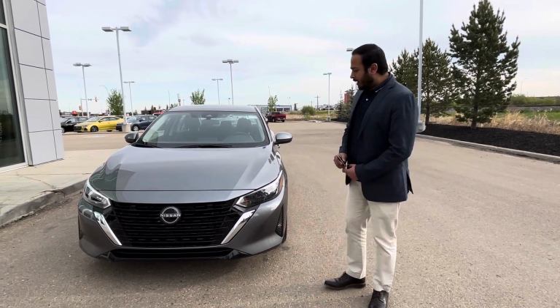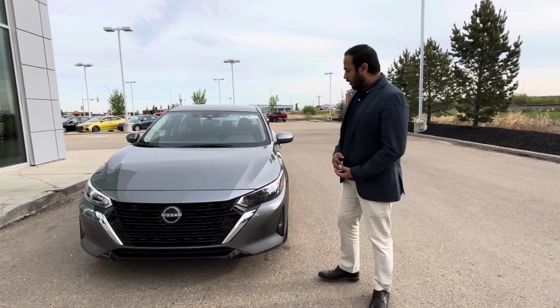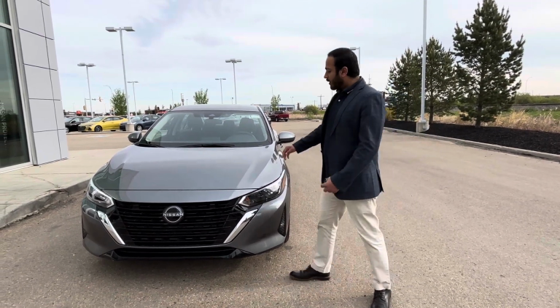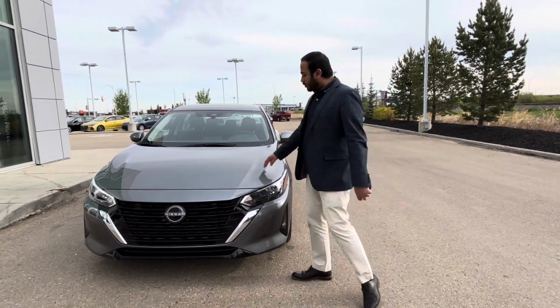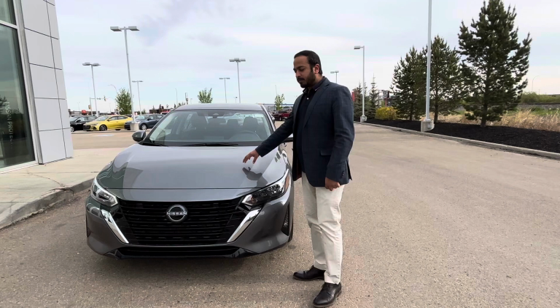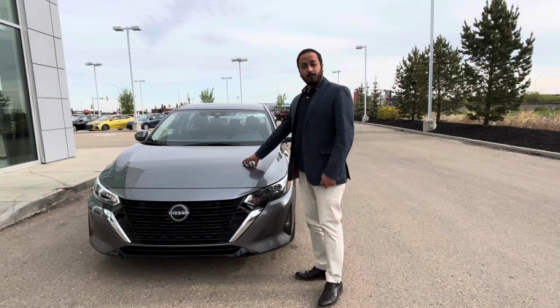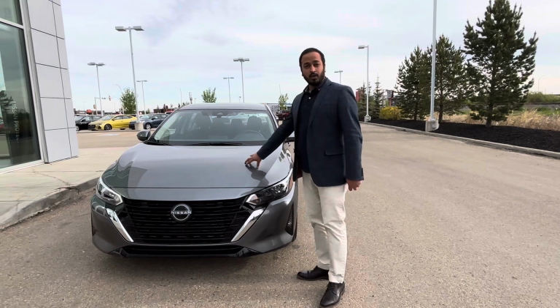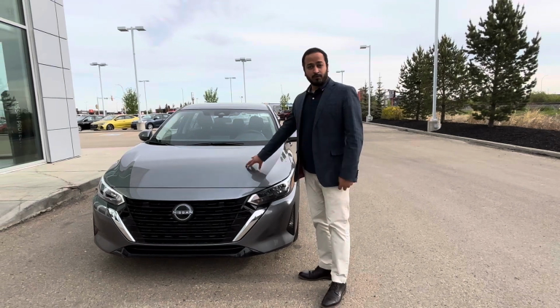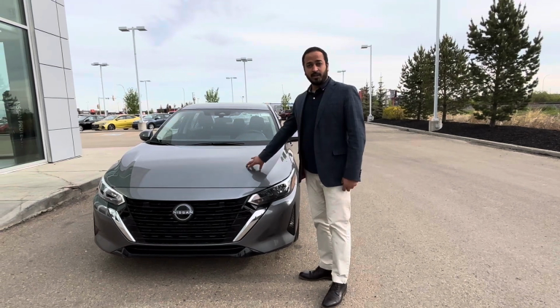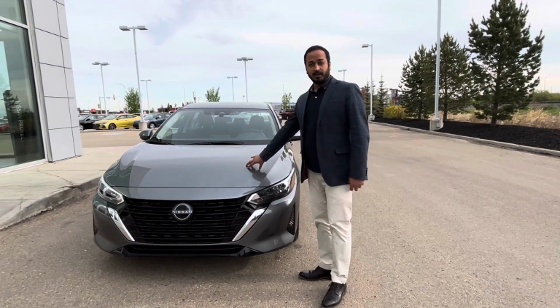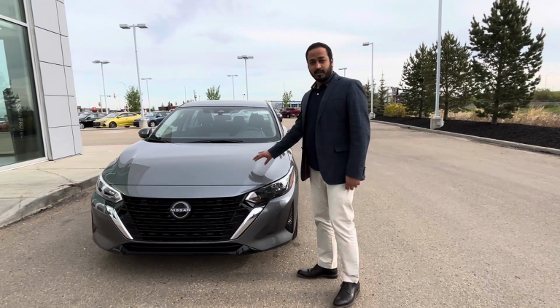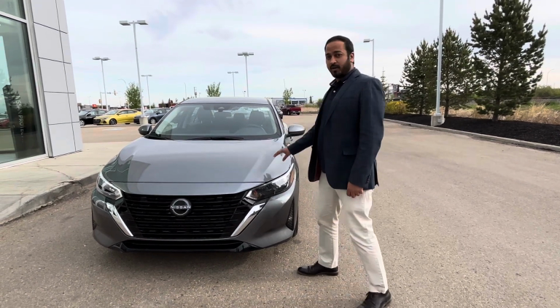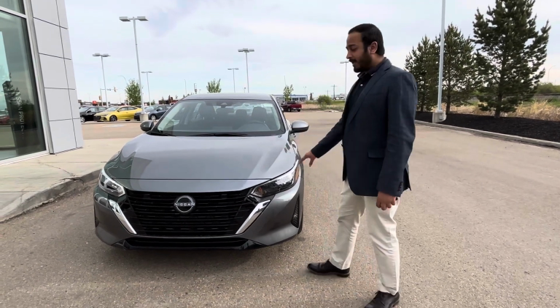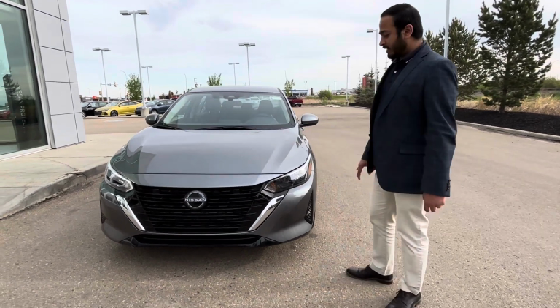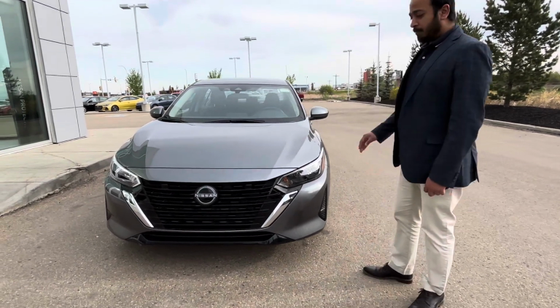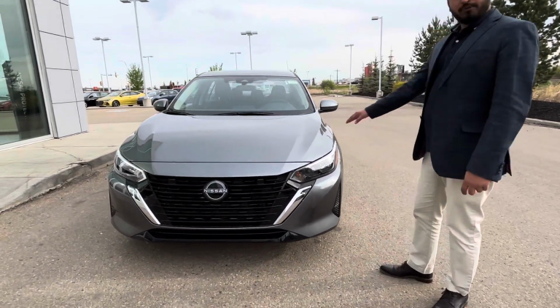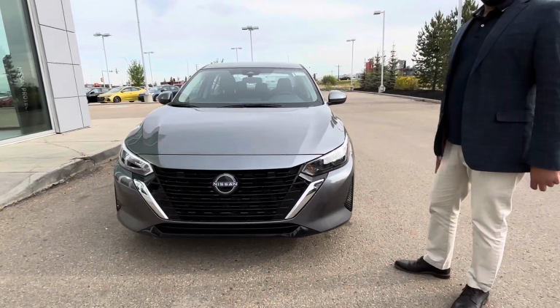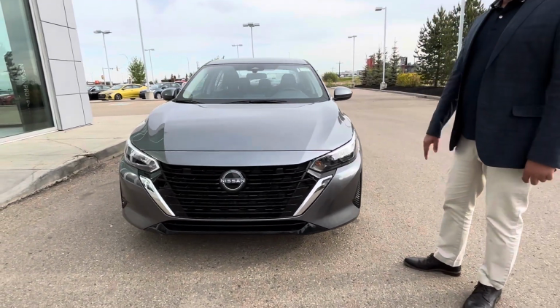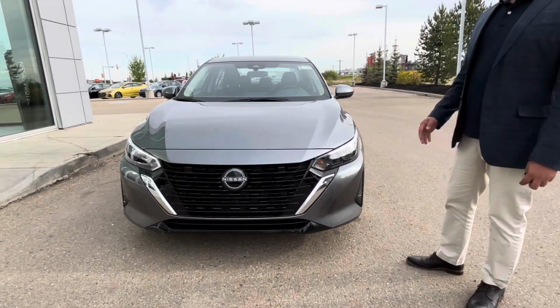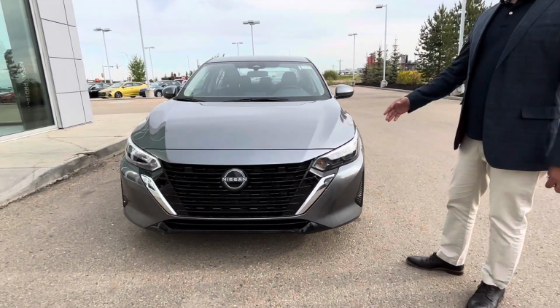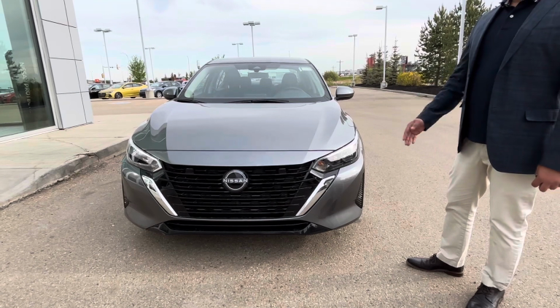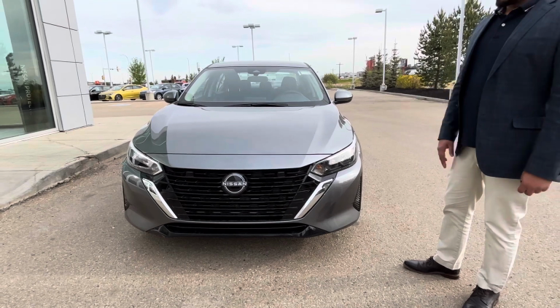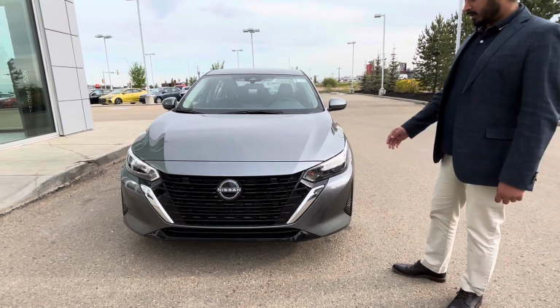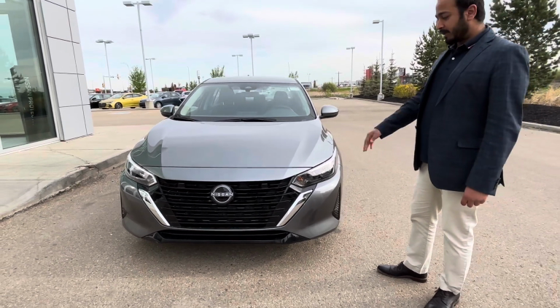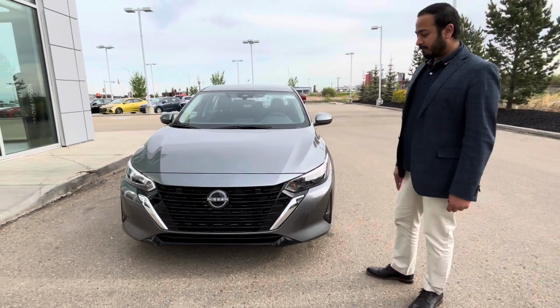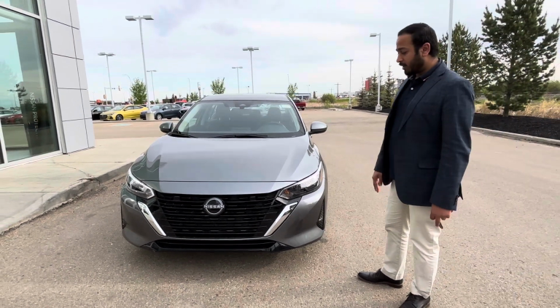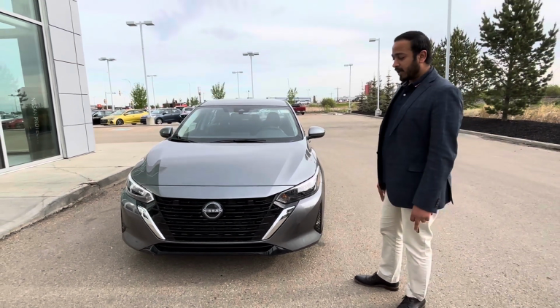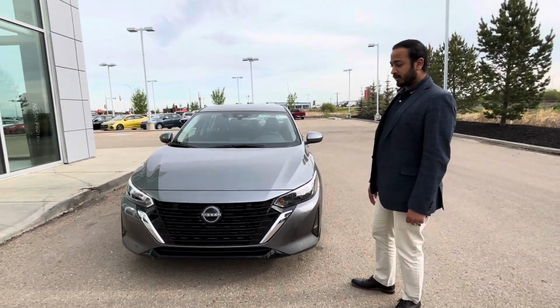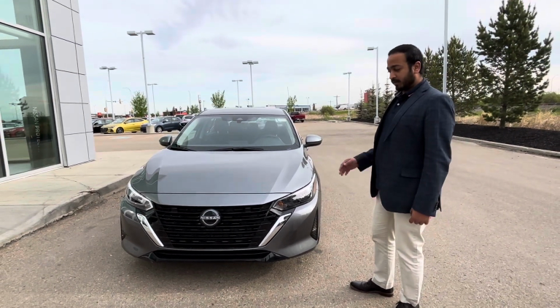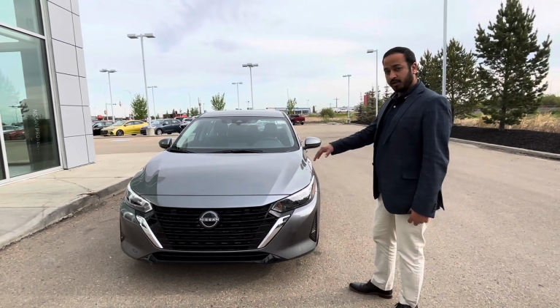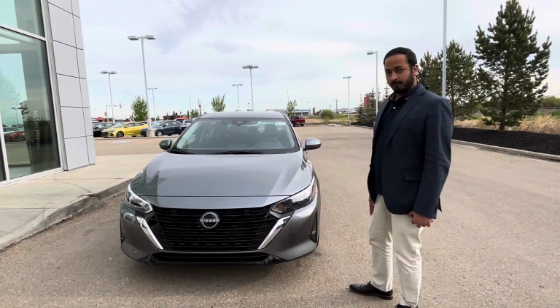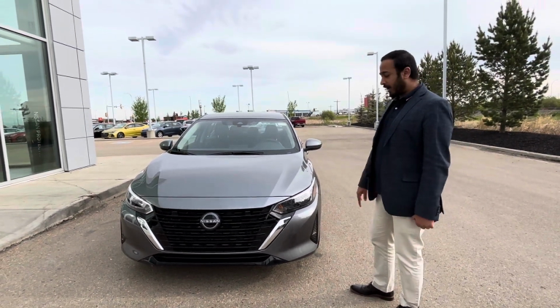I also wanted to show you this beautiful 2024 Nissan Sentra S. Beautiful, beautiful vehicle. It is a new redesign, so it has a few modifications that only the 2024 has.